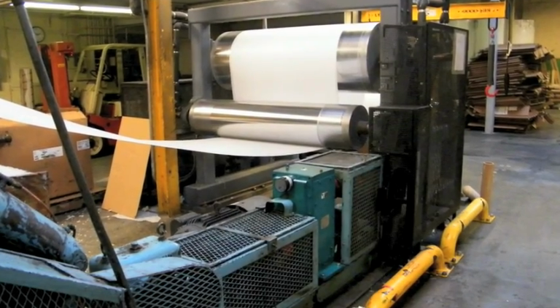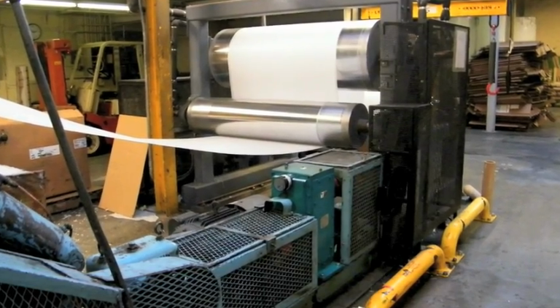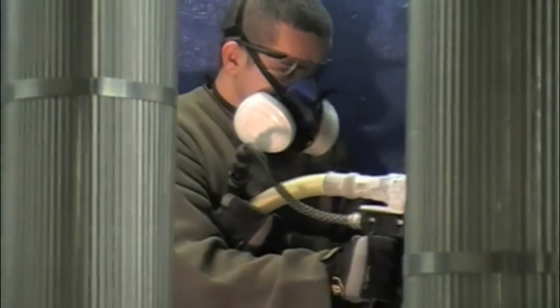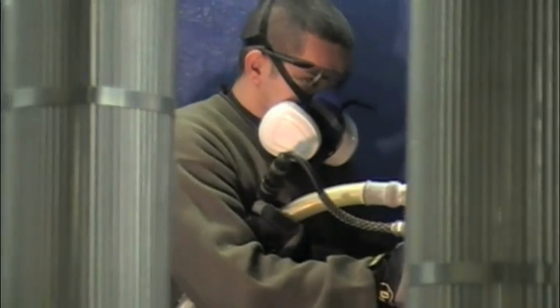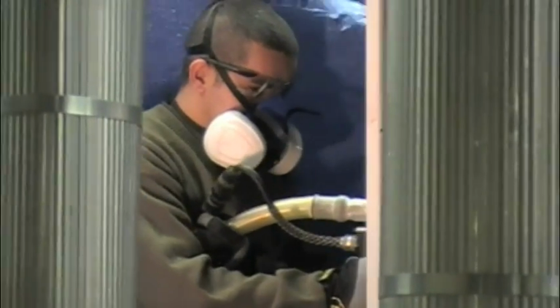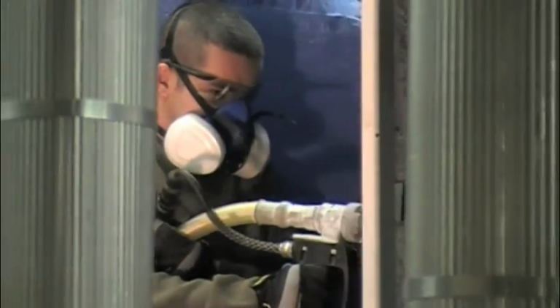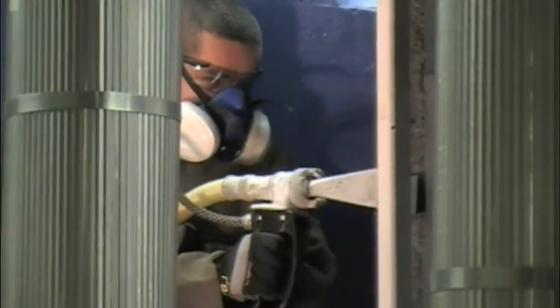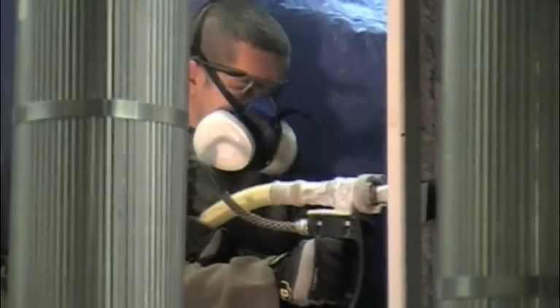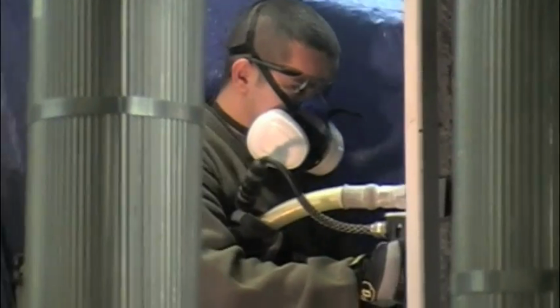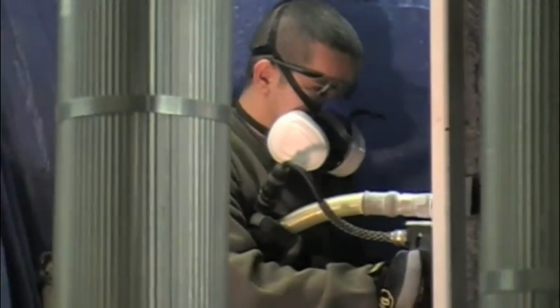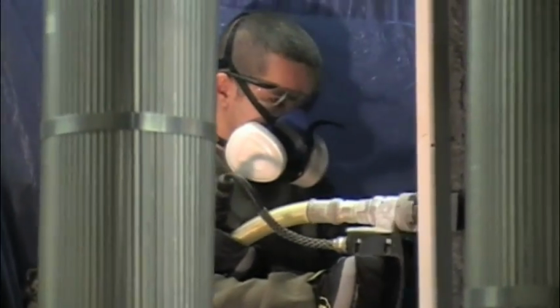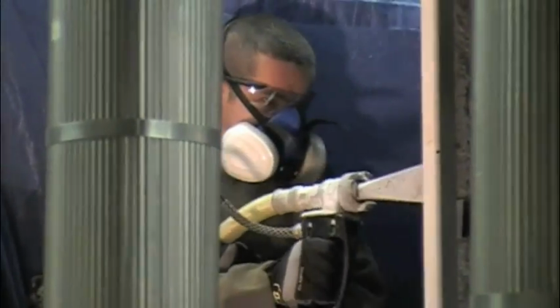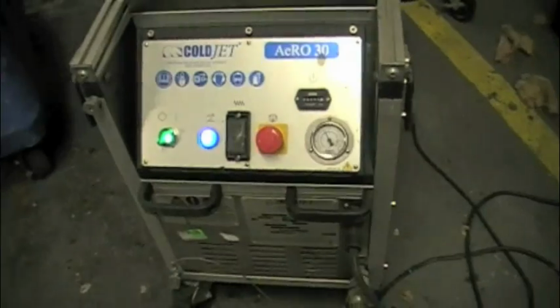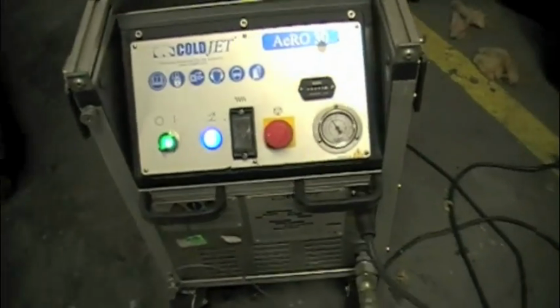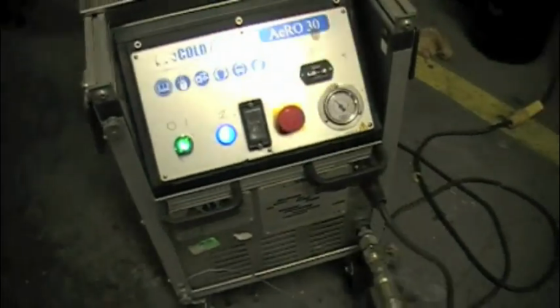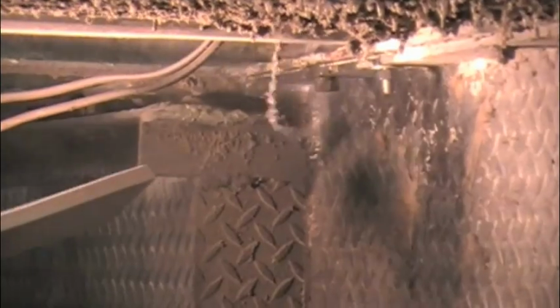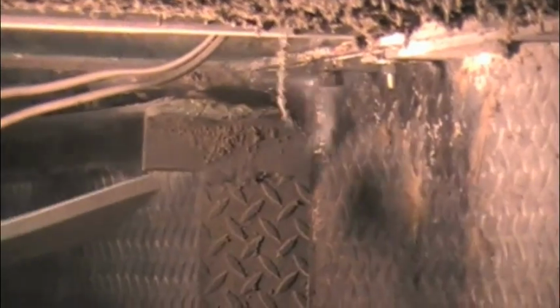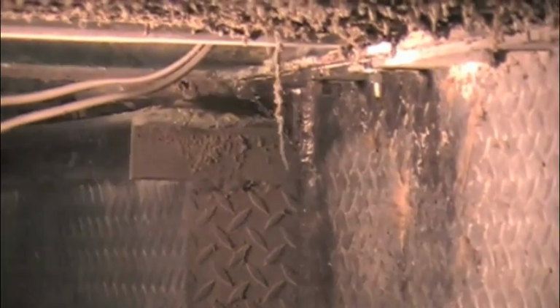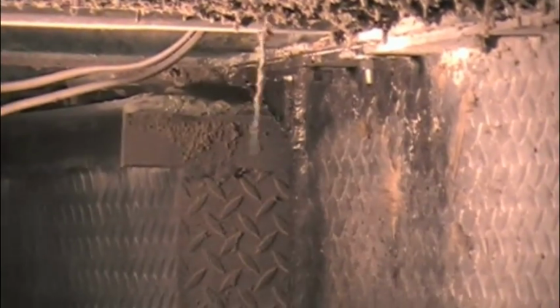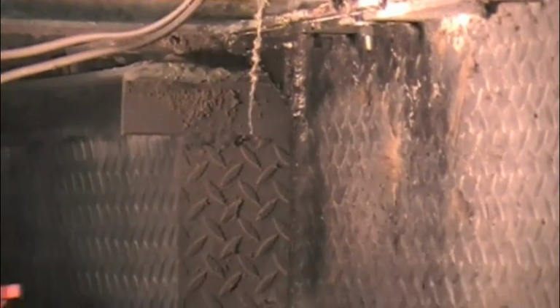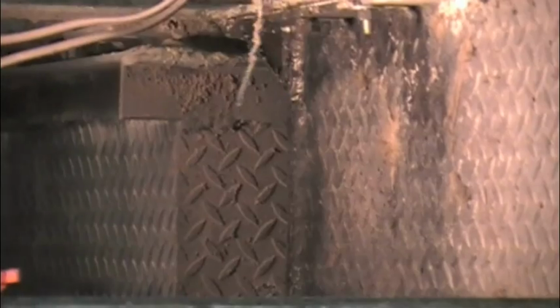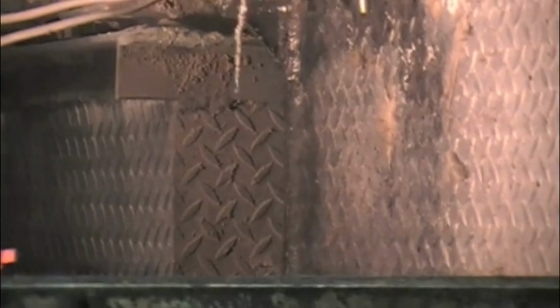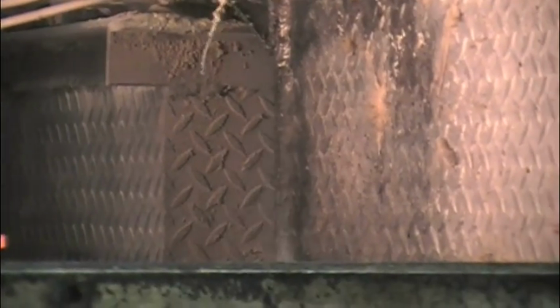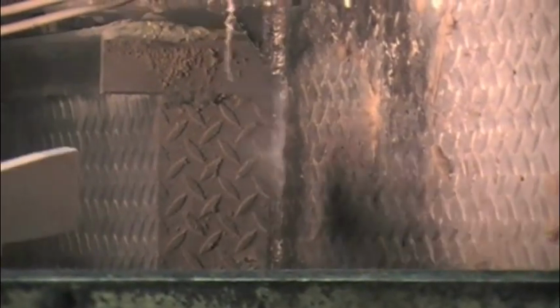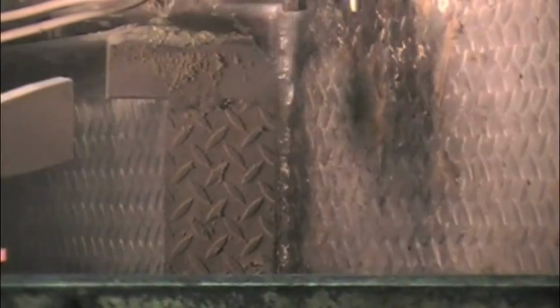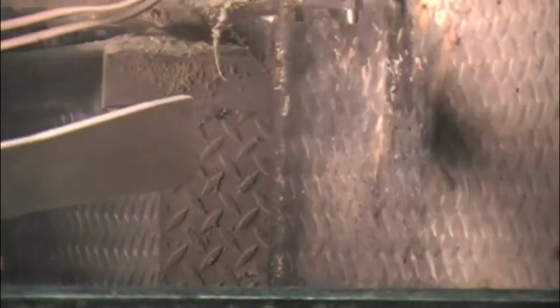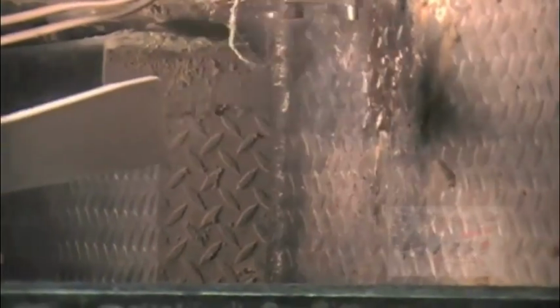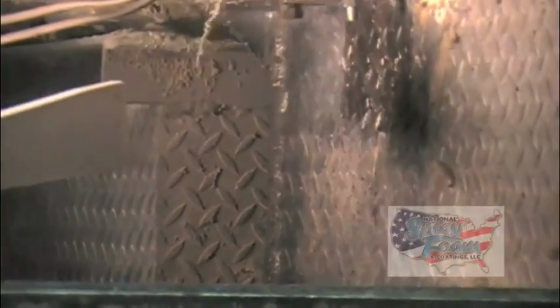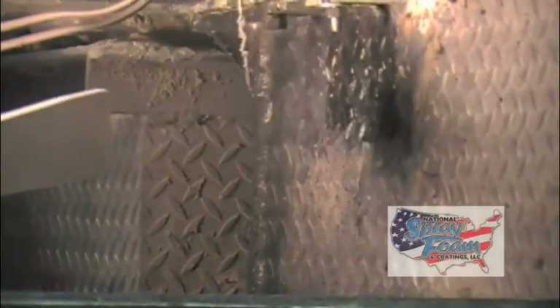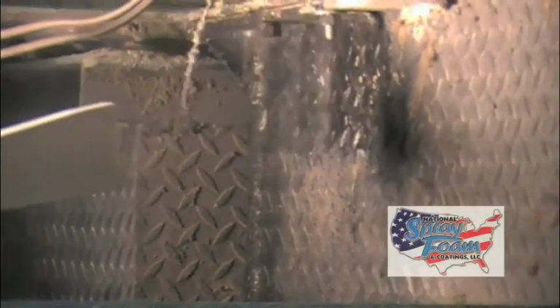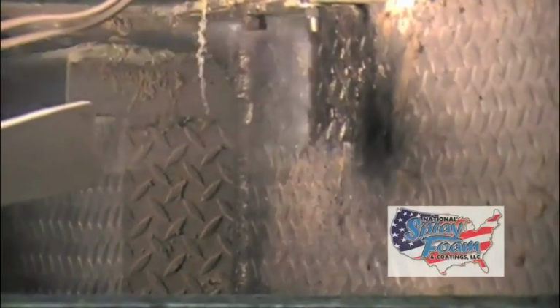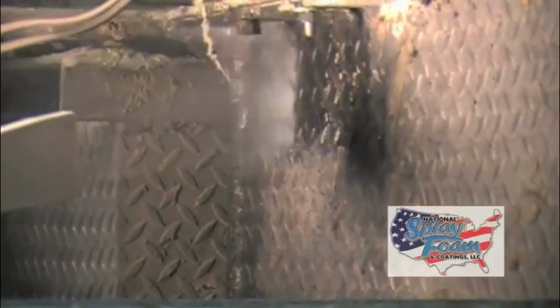The job starts with the abrasive blast cleaning and surface preparation of the dirty steel tanks. Dry ice was selected as the blast media based on its ease of clean up, low residual mess, and its high quality performance in cleaning the steel tanks.